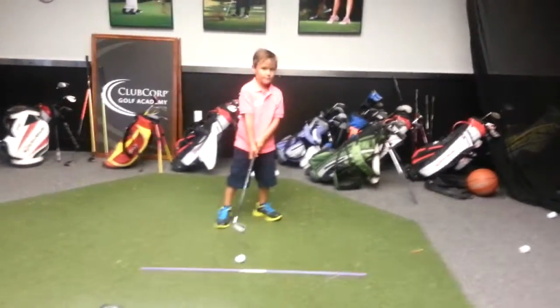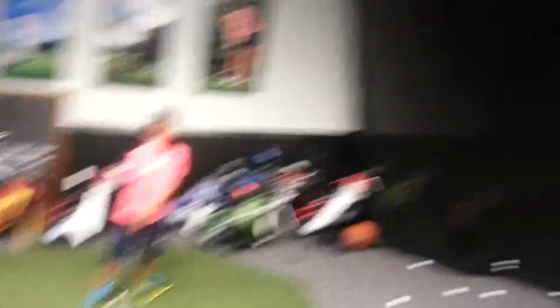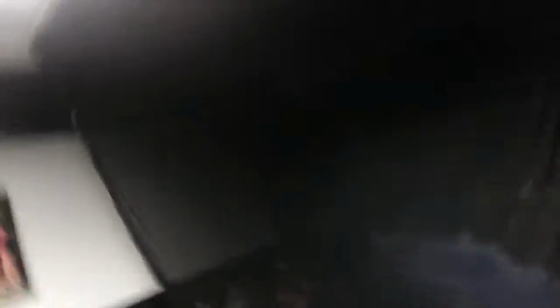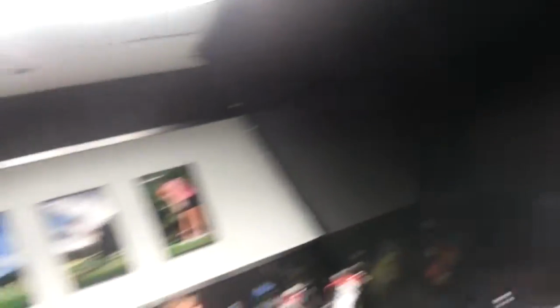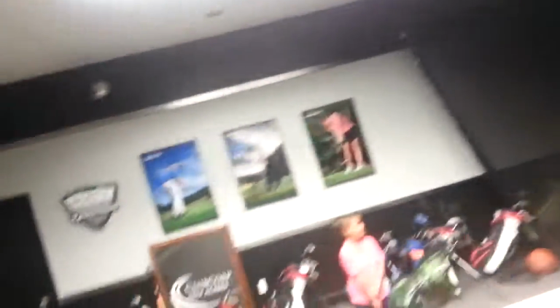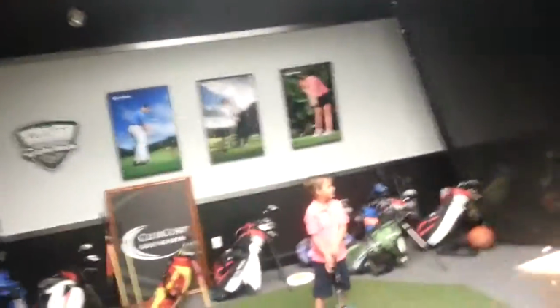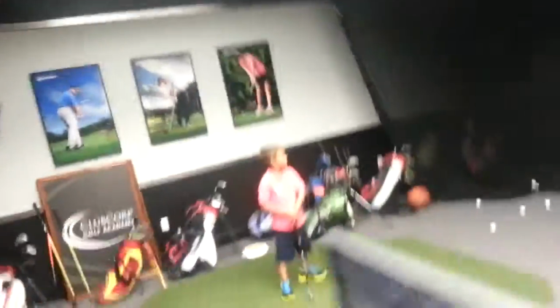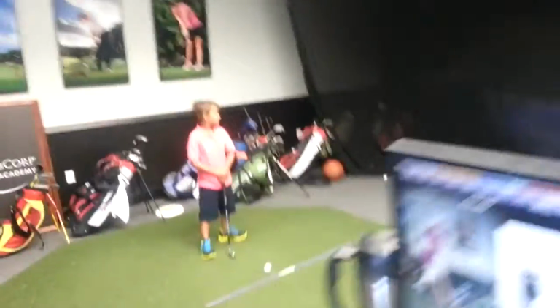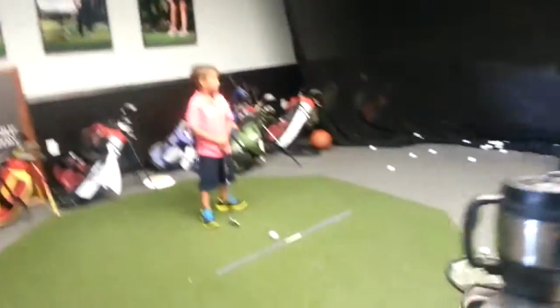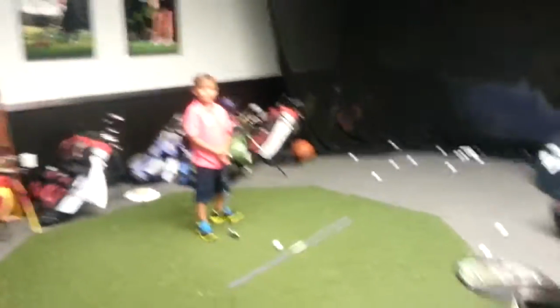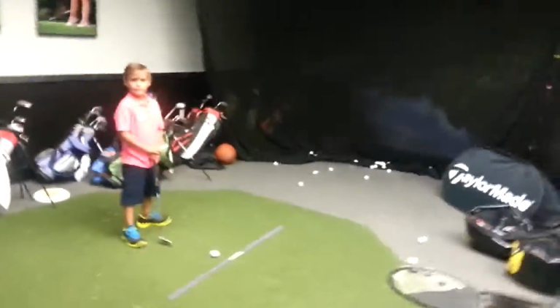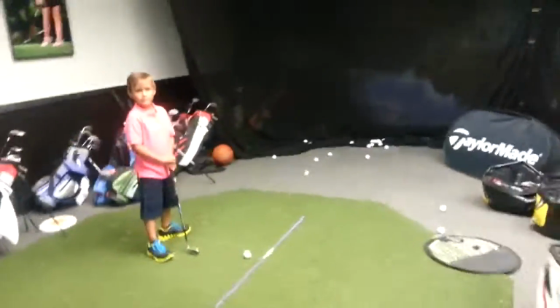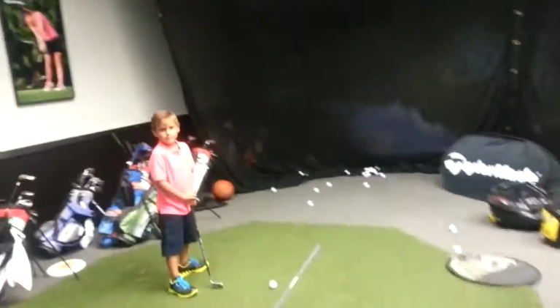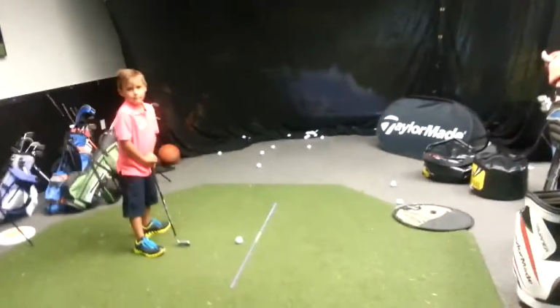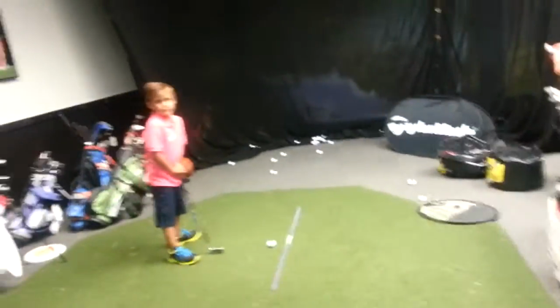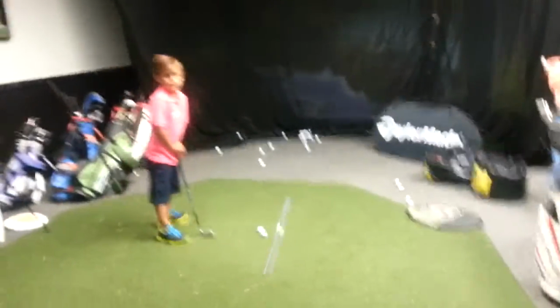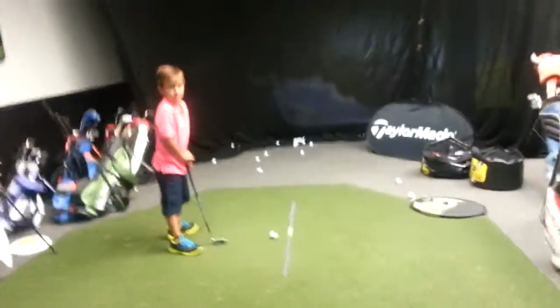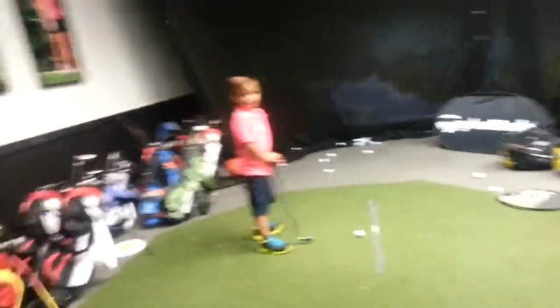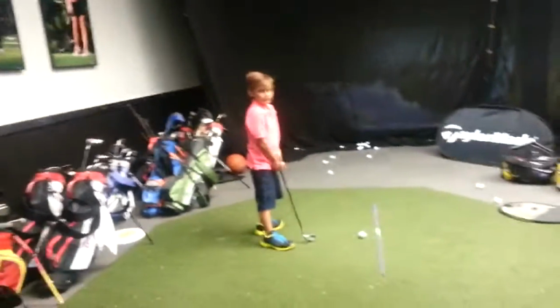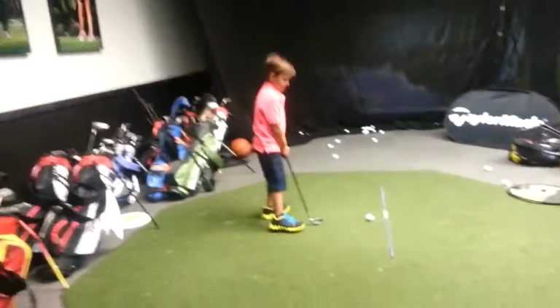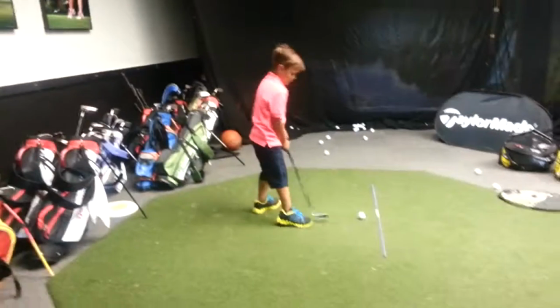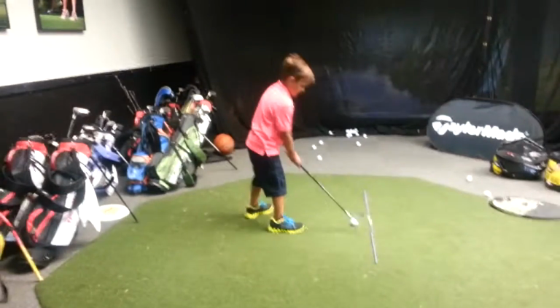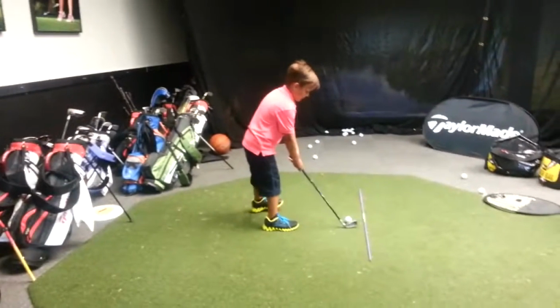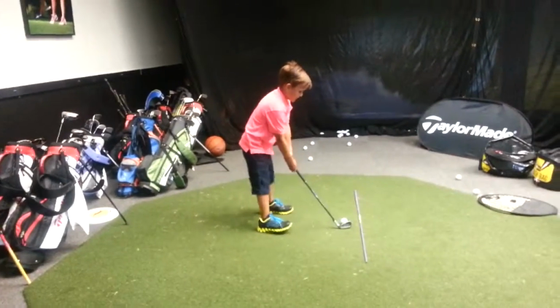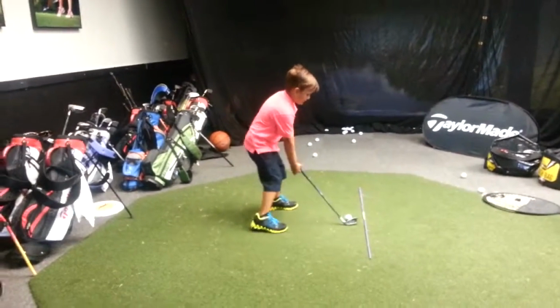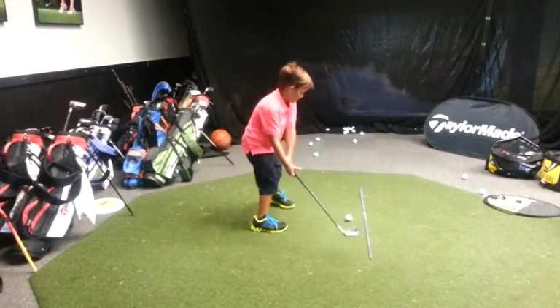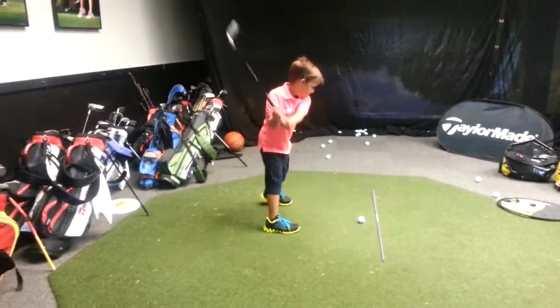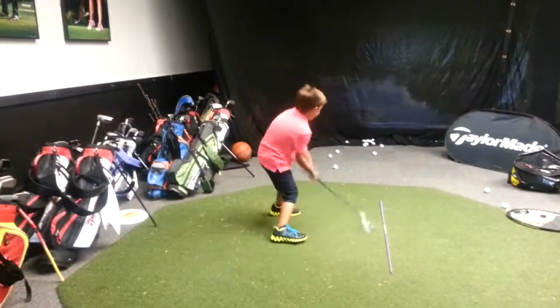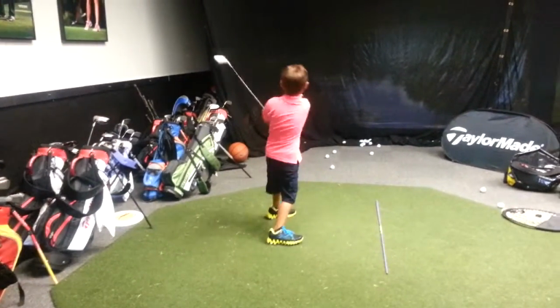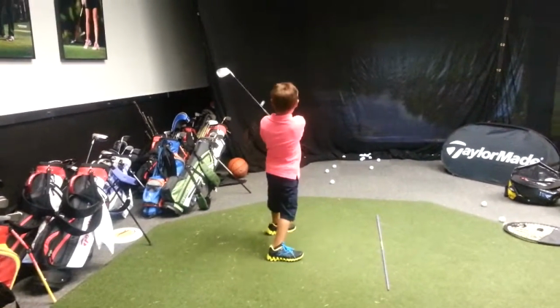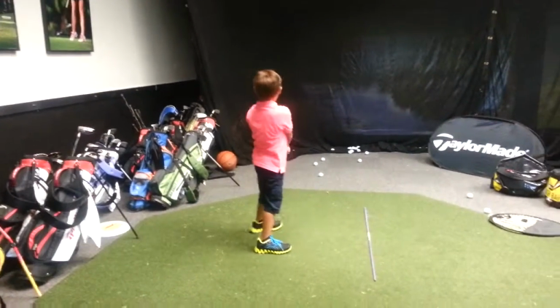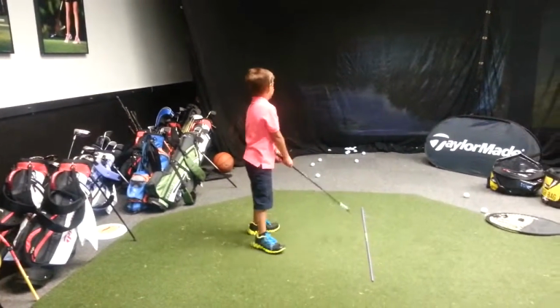Okay, hold on one second. Is that how big he's been taking it? No. Can you show me a big swing? Show me a full swing. Go ahead and hit it out there. There you go.